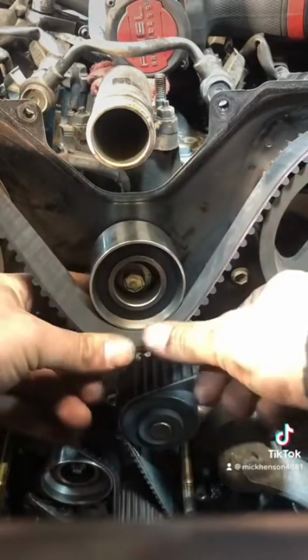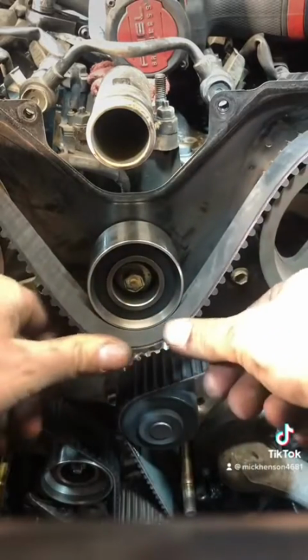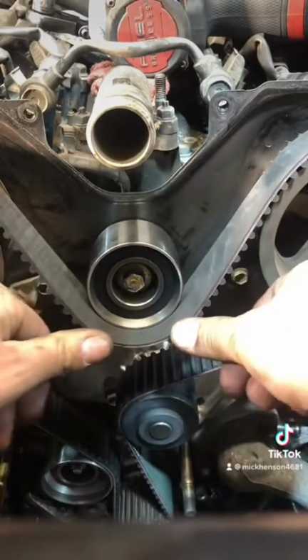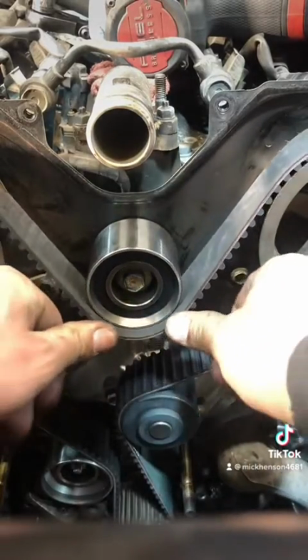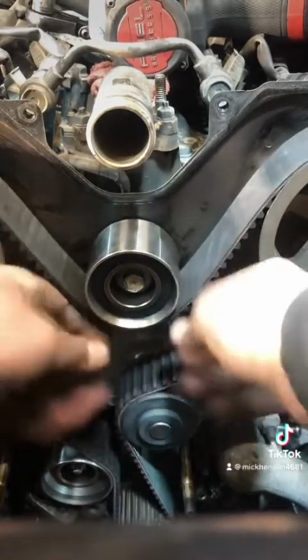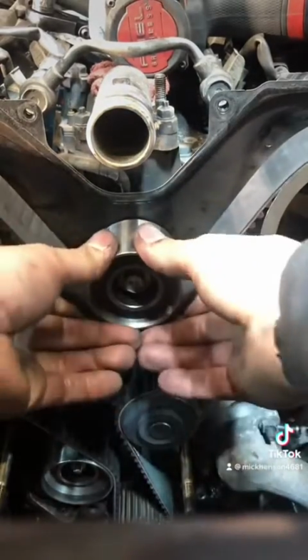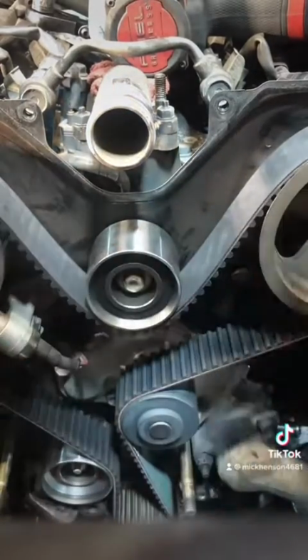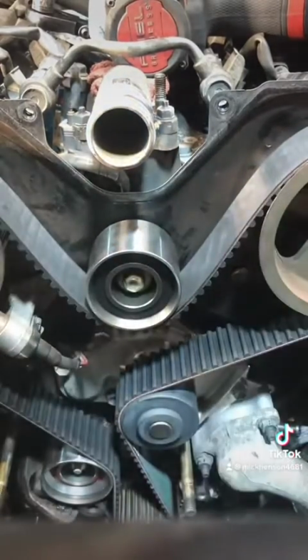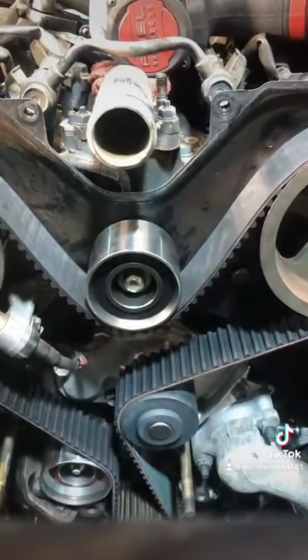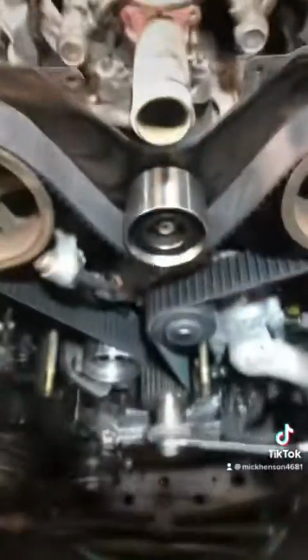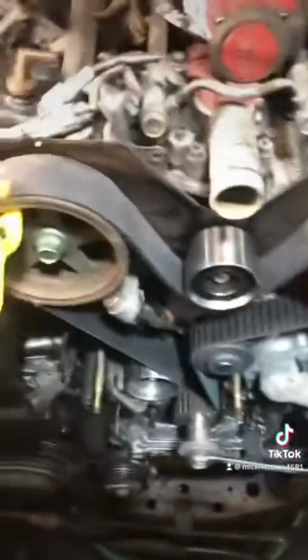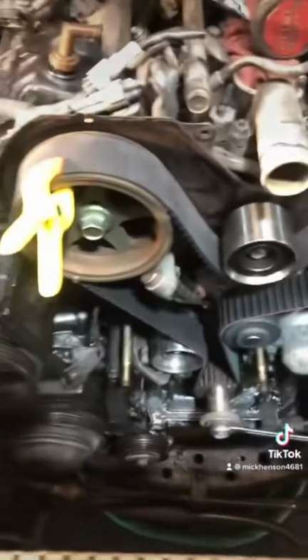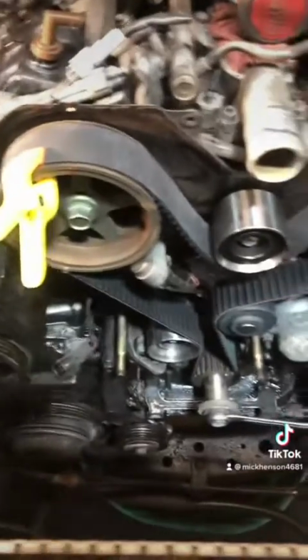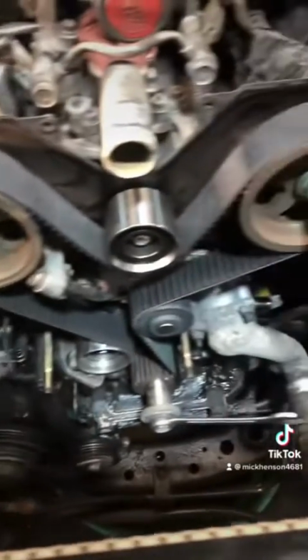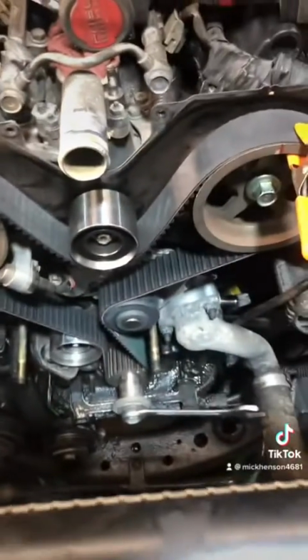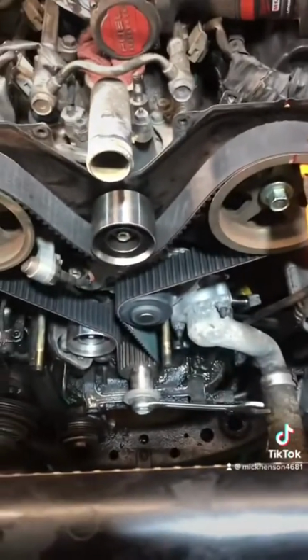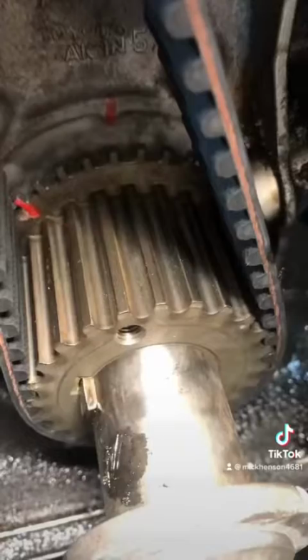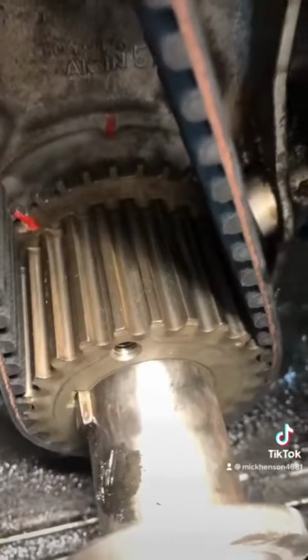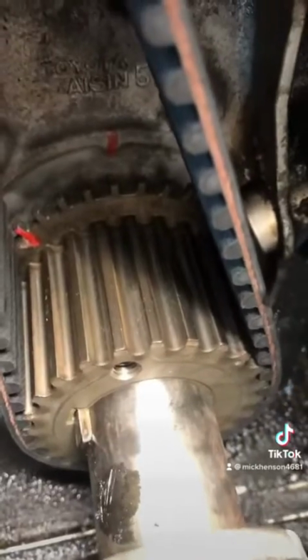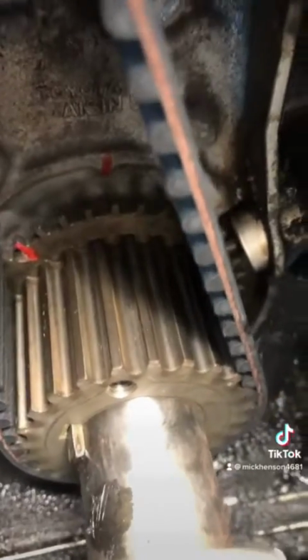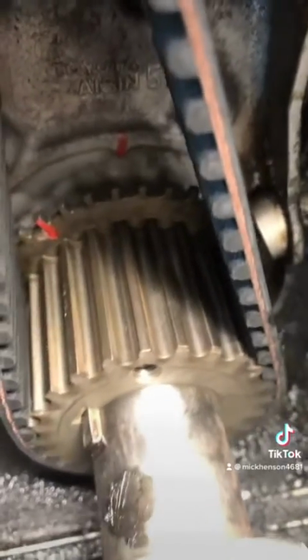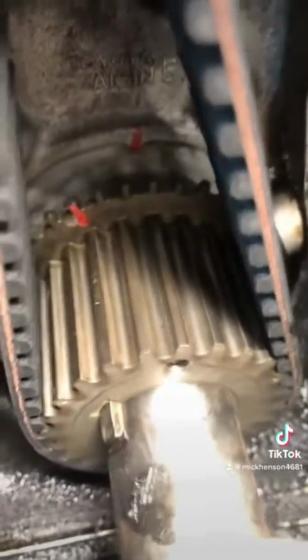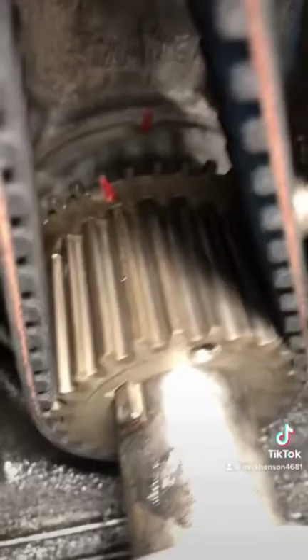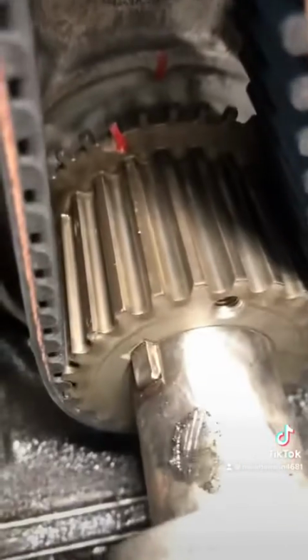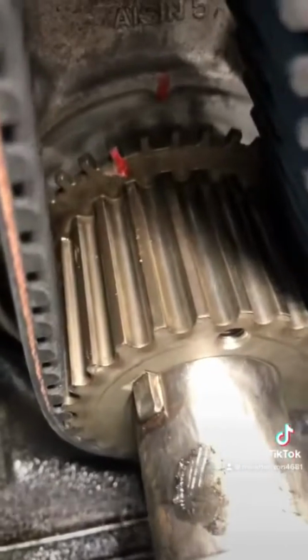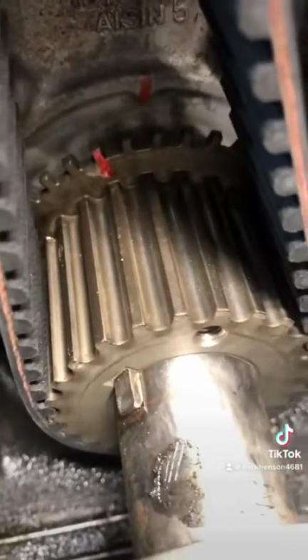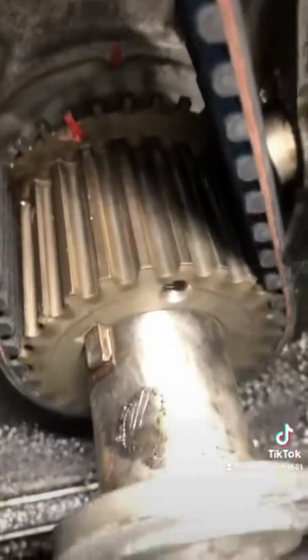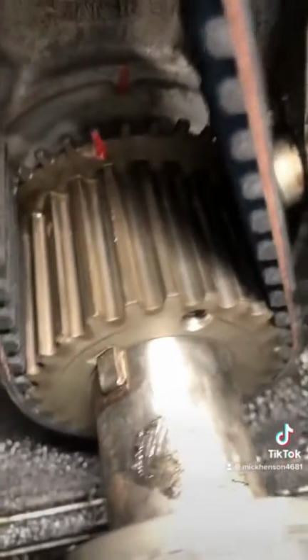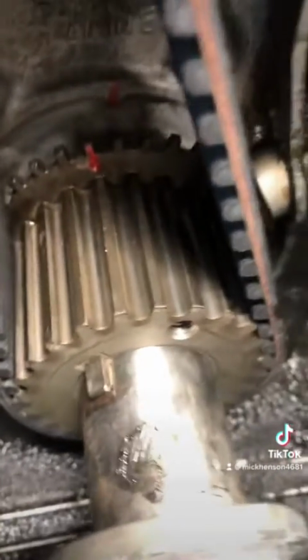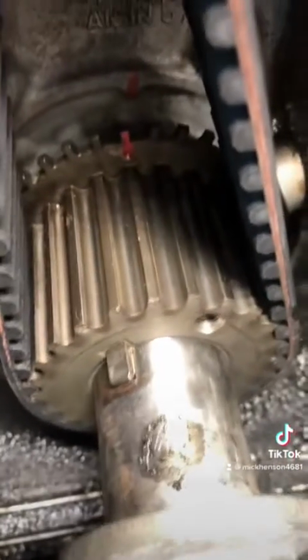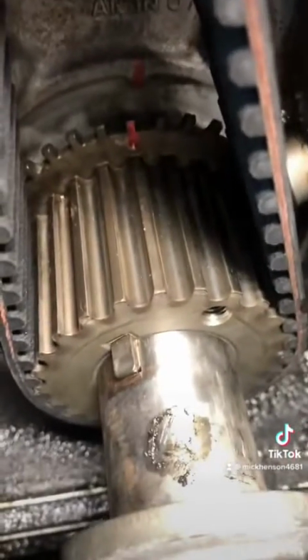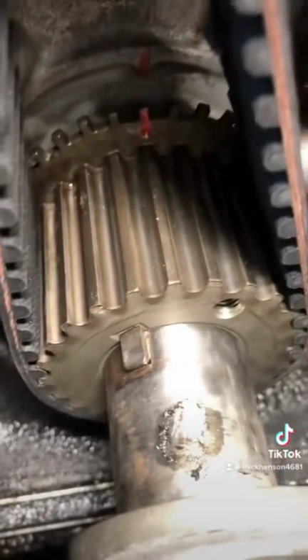That way you can slide the belt on like so. Tighten that bolt down. And then you're going to want to rotate the engine backwards a hair, and then rotate it back clockwise to pull all the slack out of the belt.